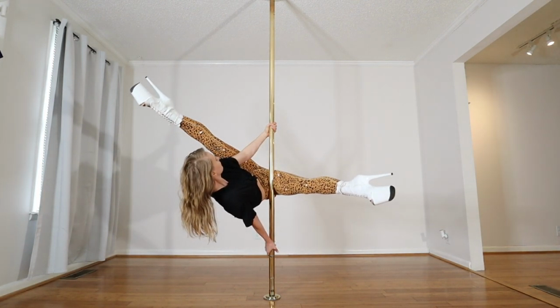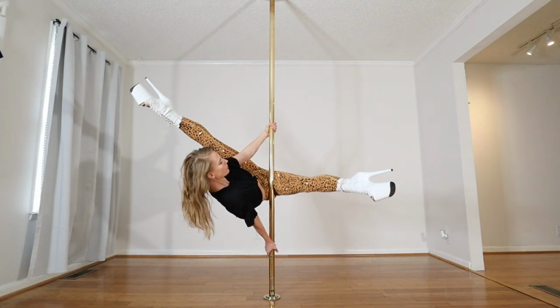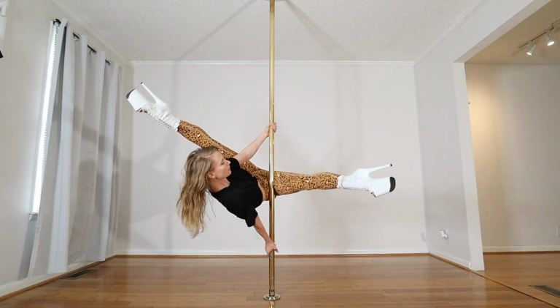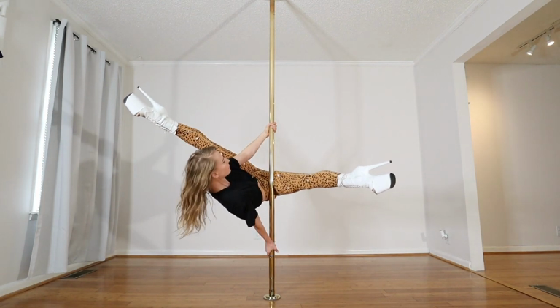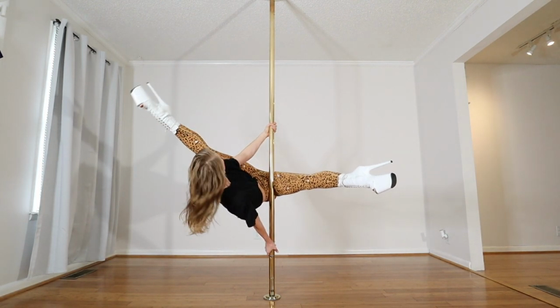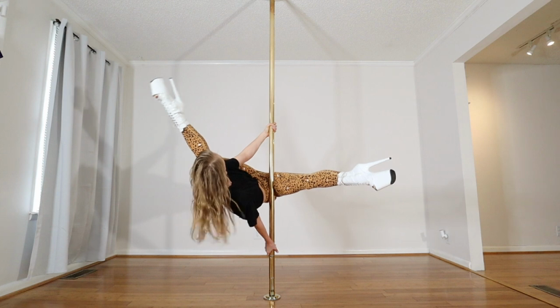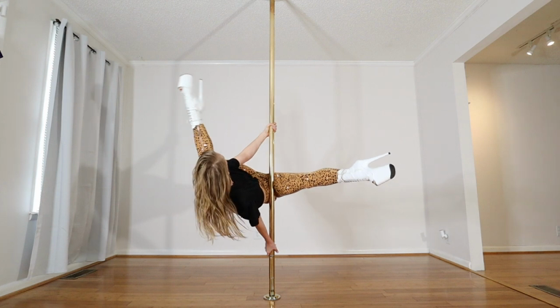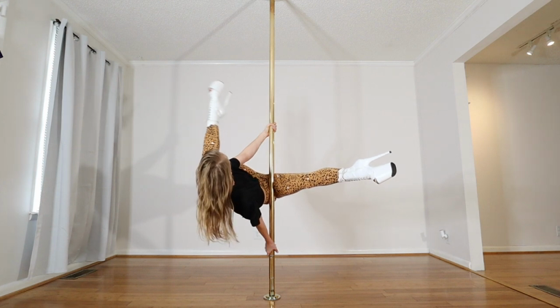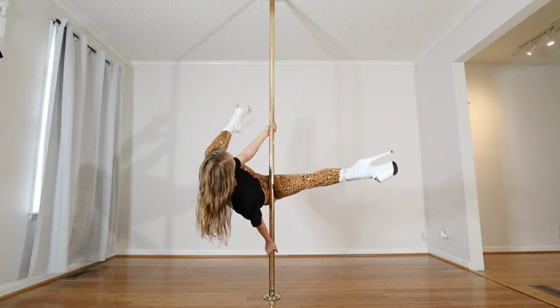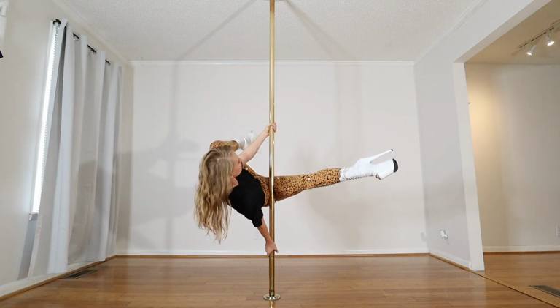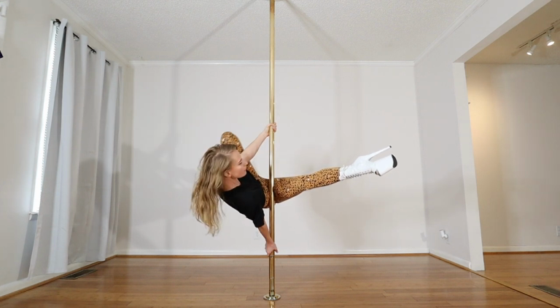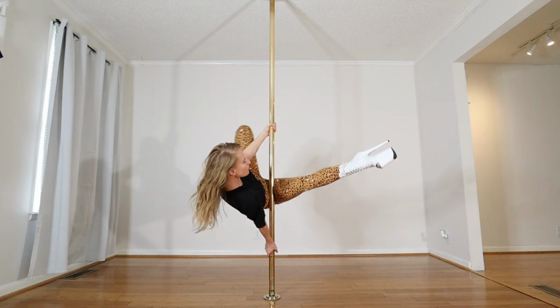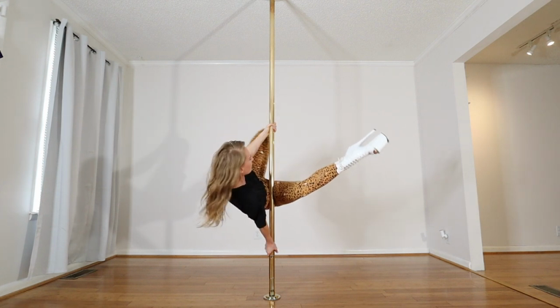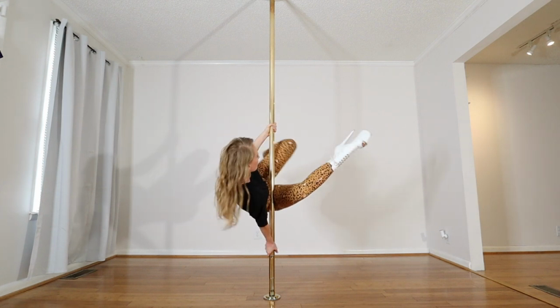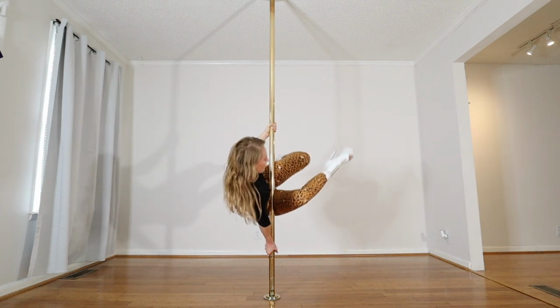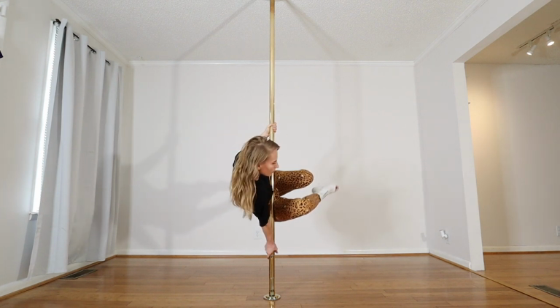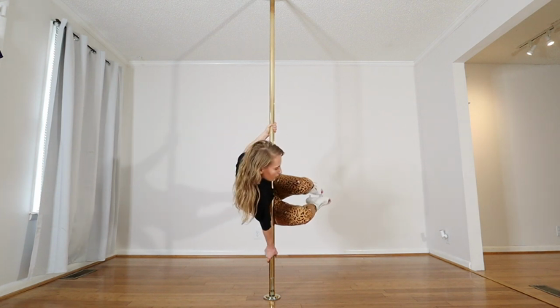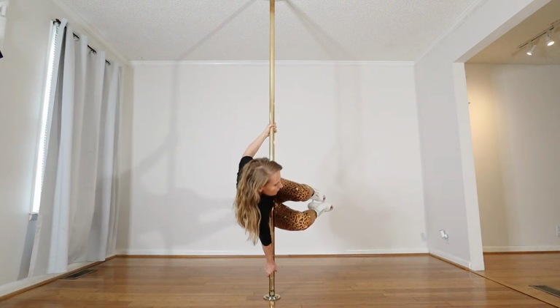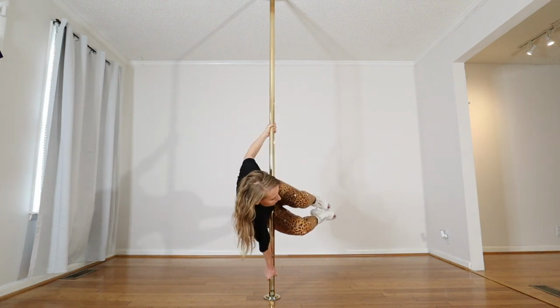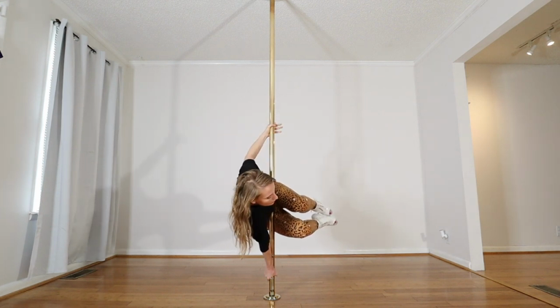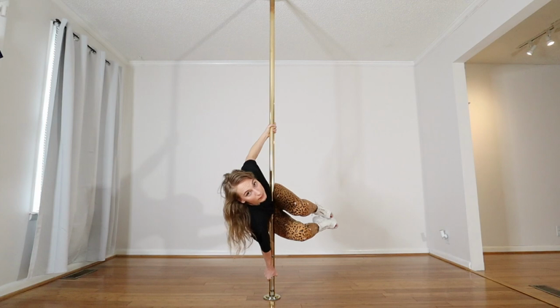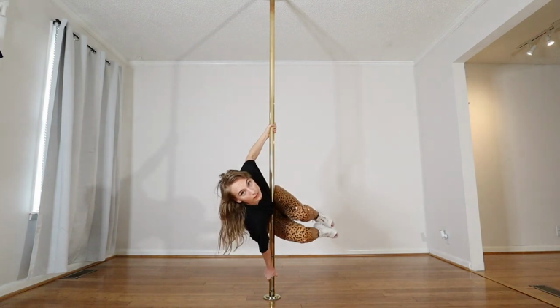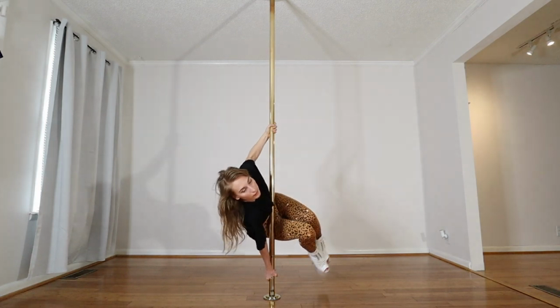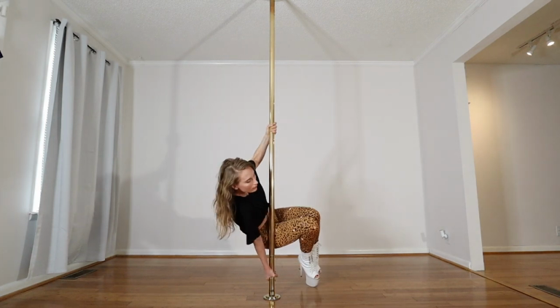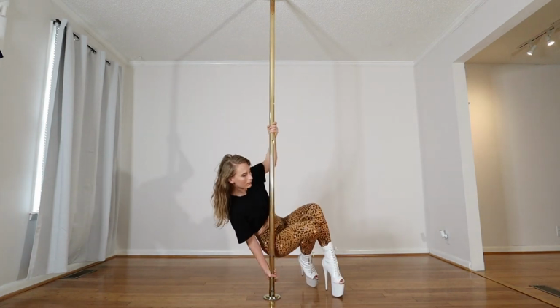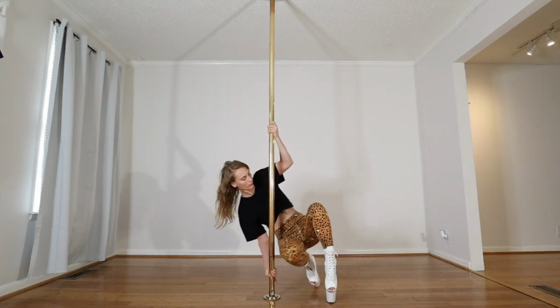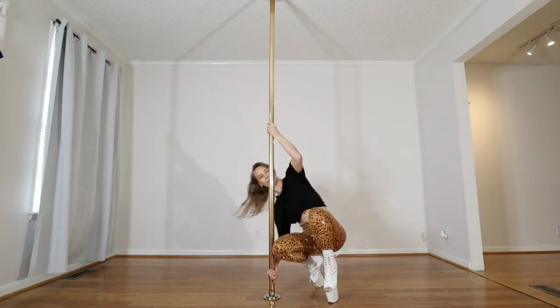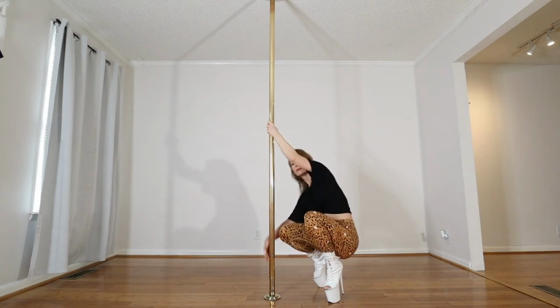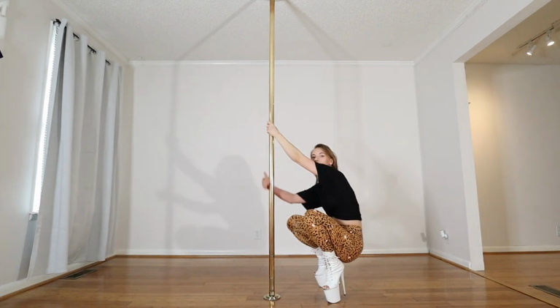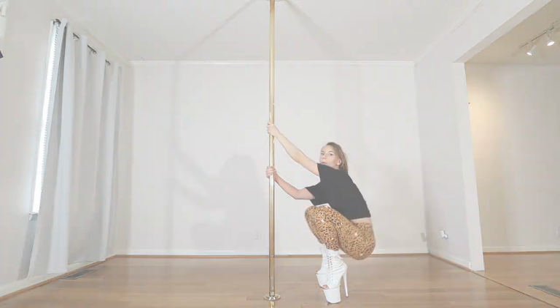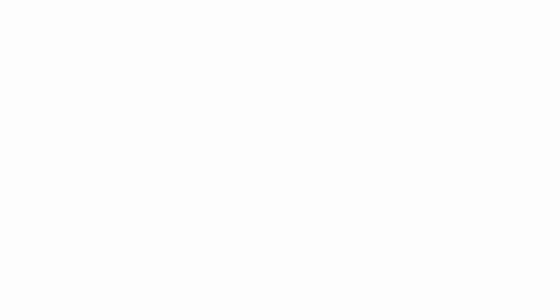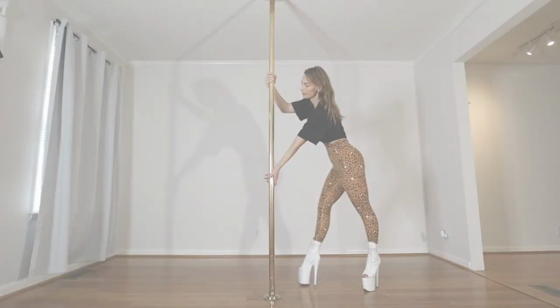Outside leg, heel comes to butt, knee in, back to the tuck position. So you can work there.